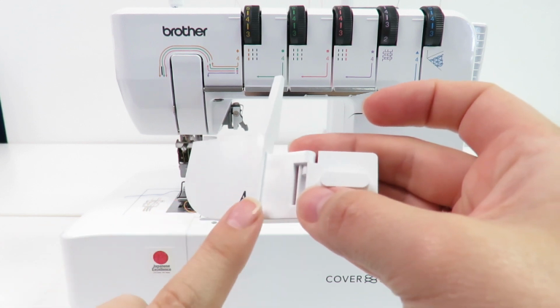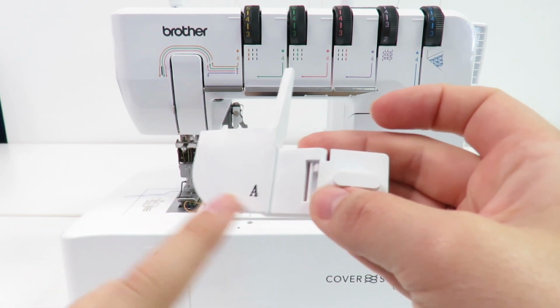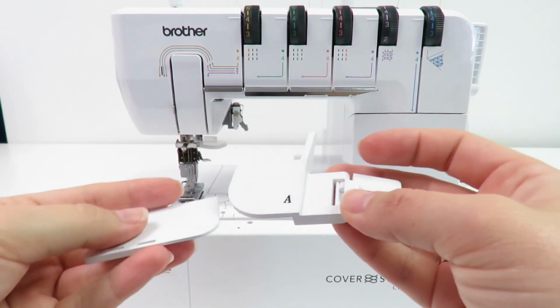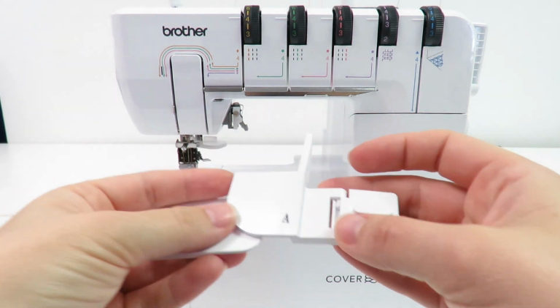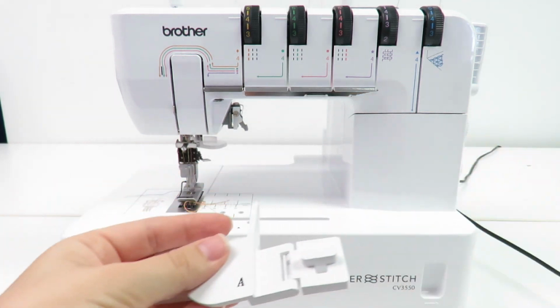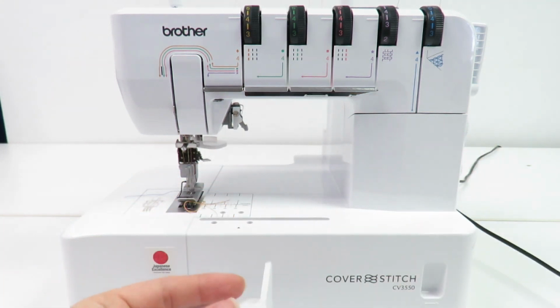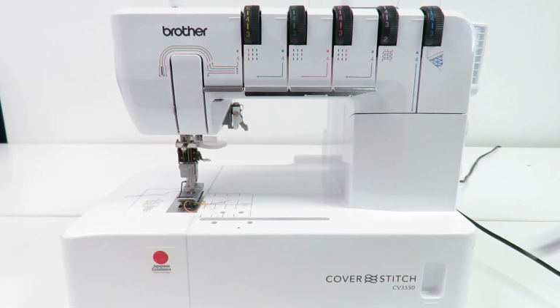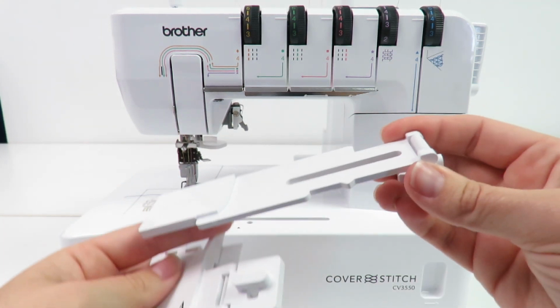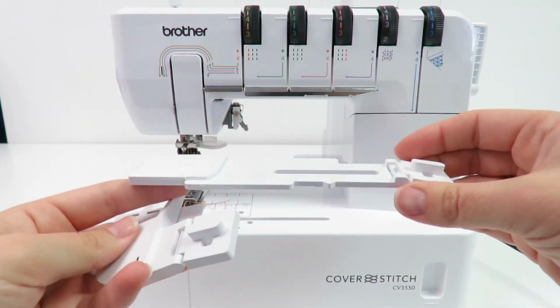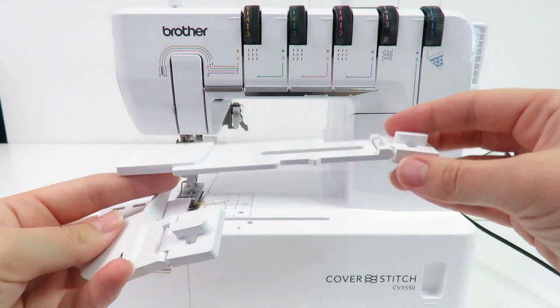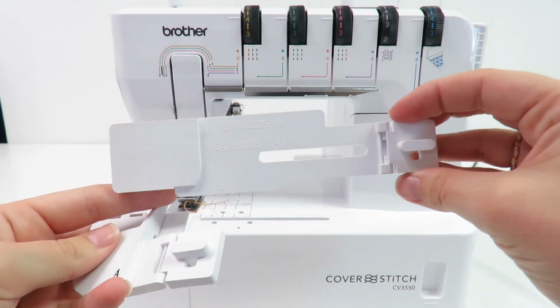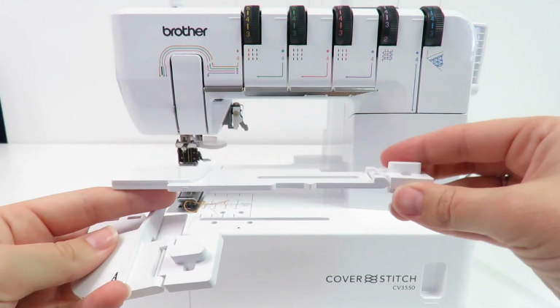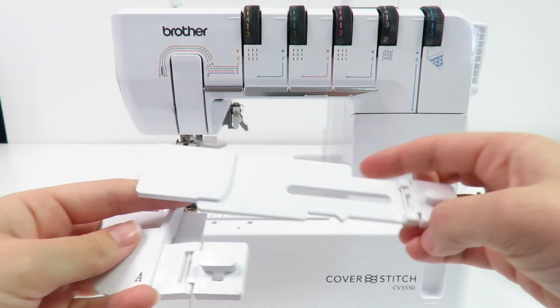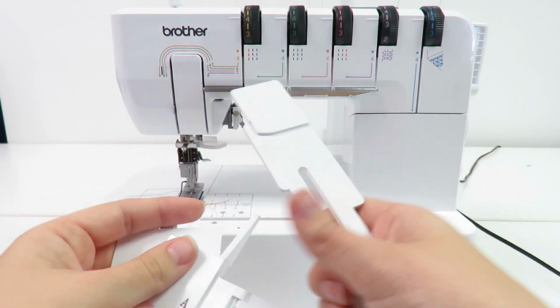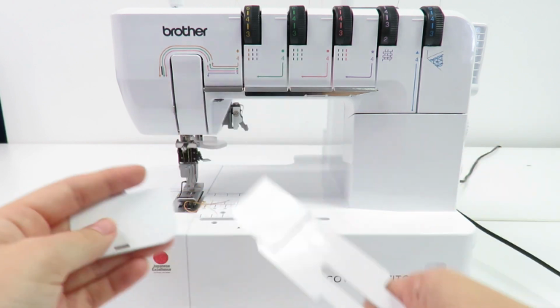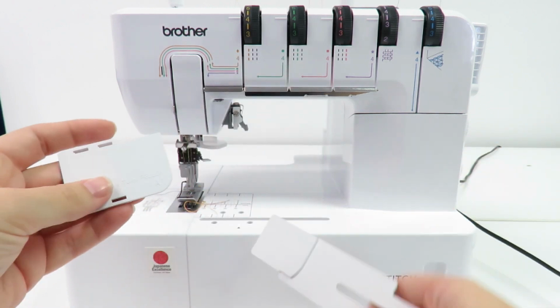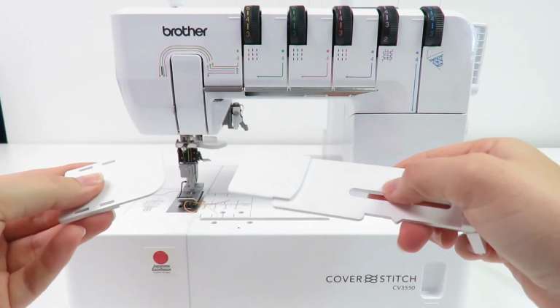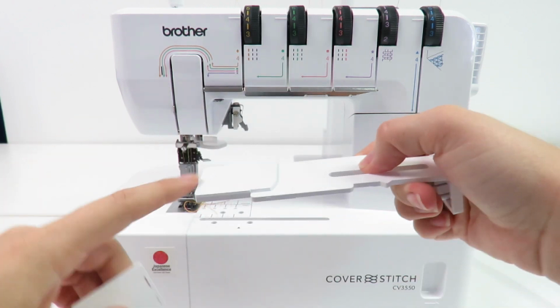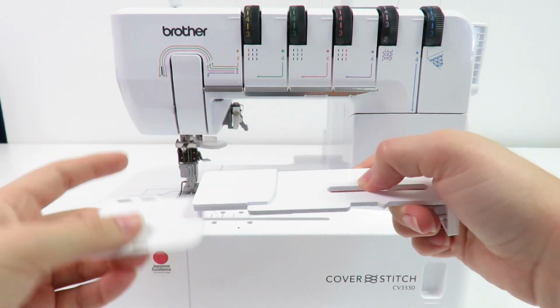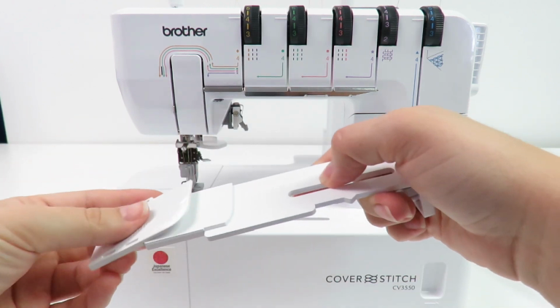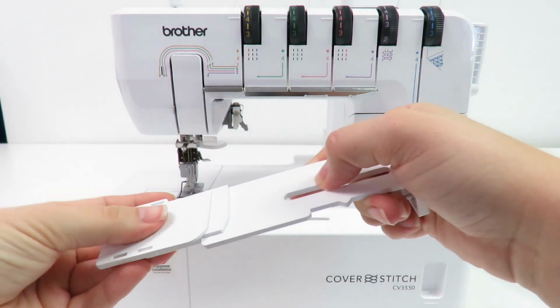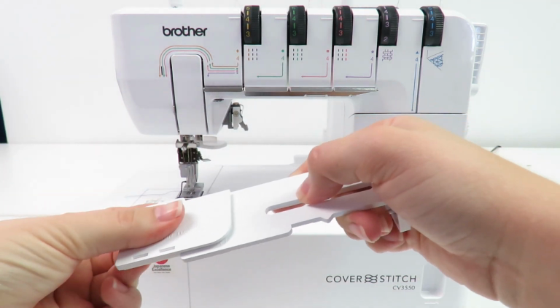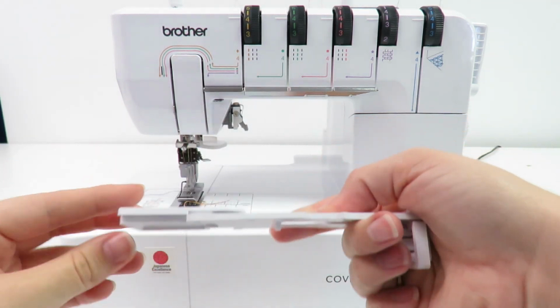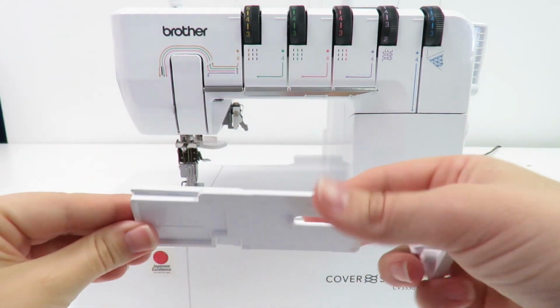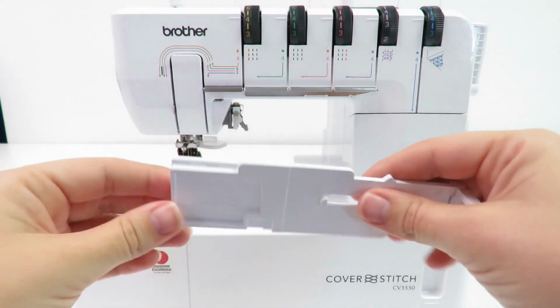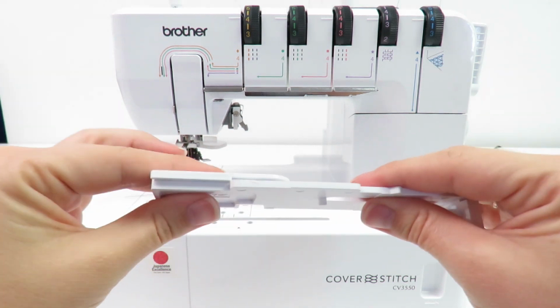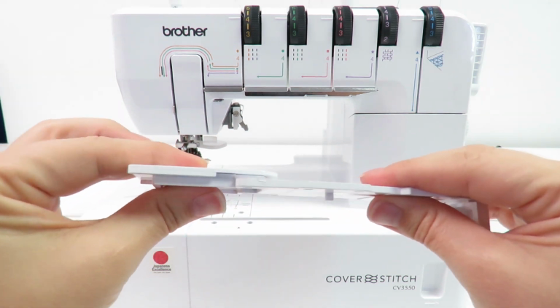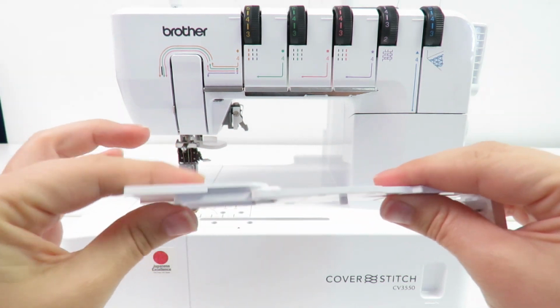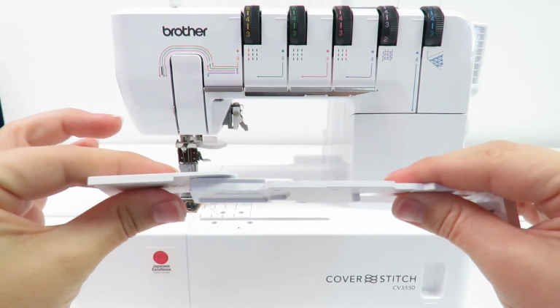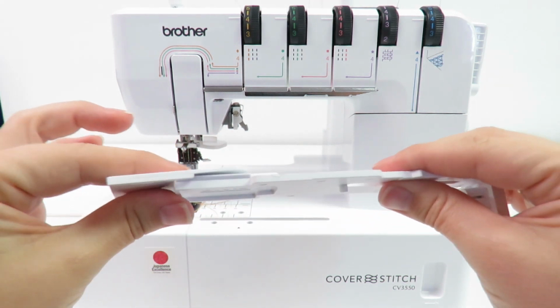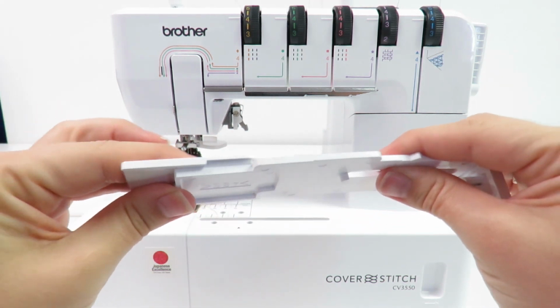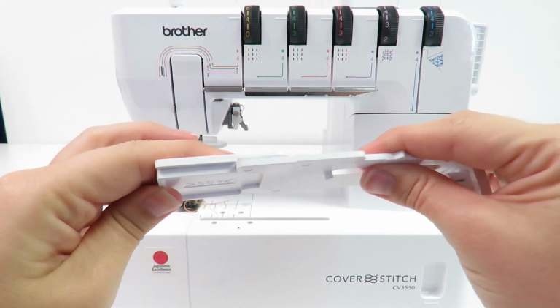Slide and click the hemming plates onto the hemming attachment. It is possible to slide the hemming plate from left to right depending on the desired hem depth. A maximum depth of 25mm is possible.